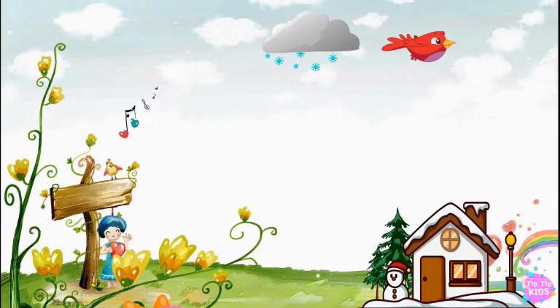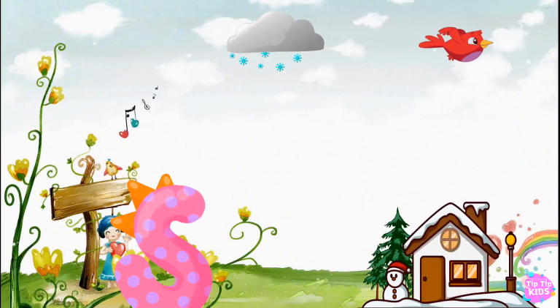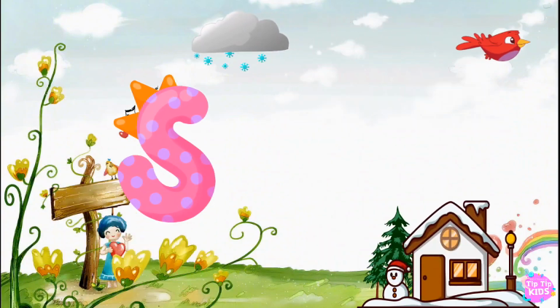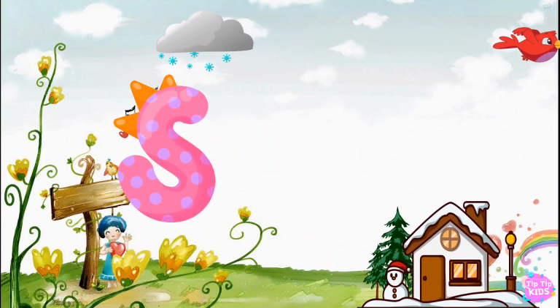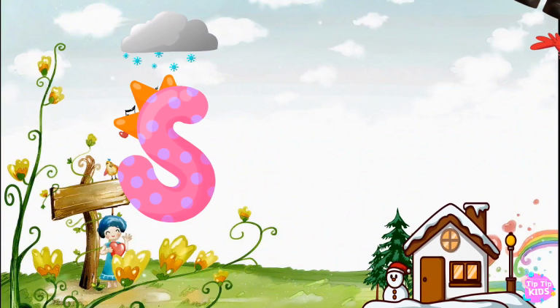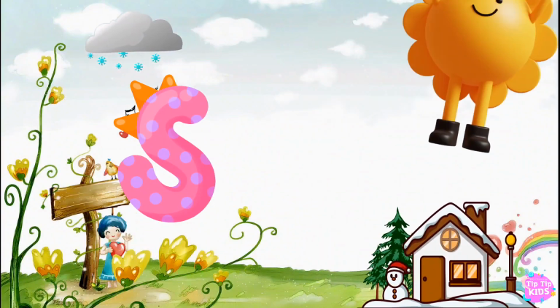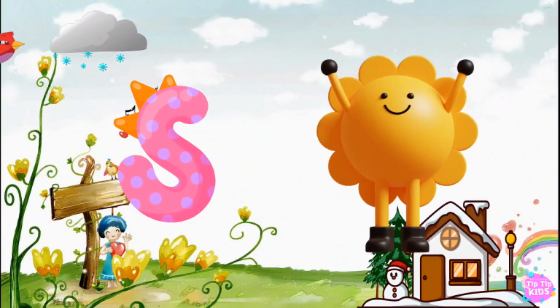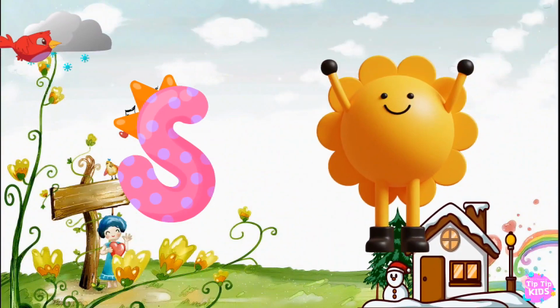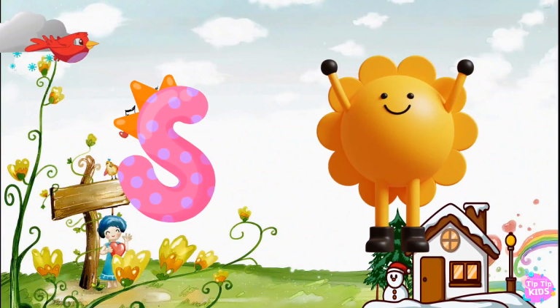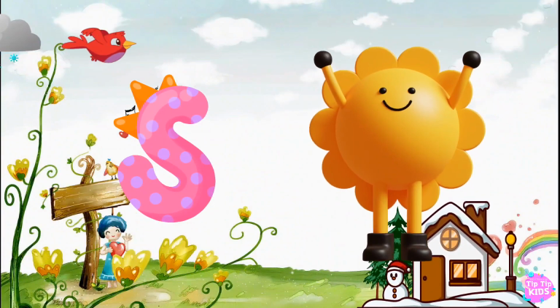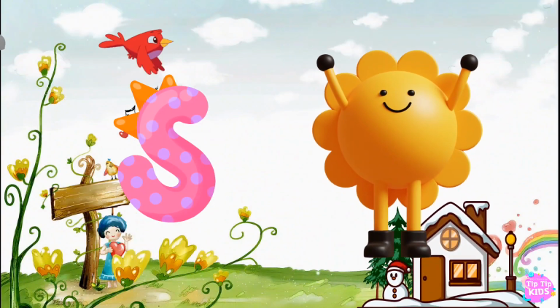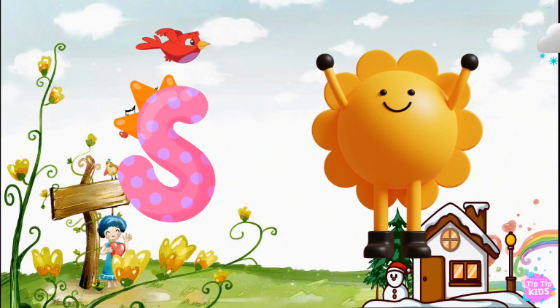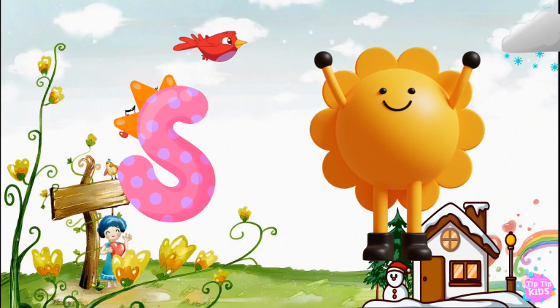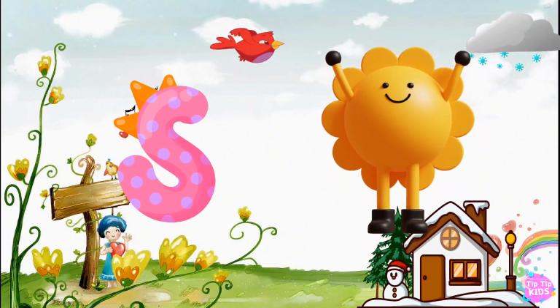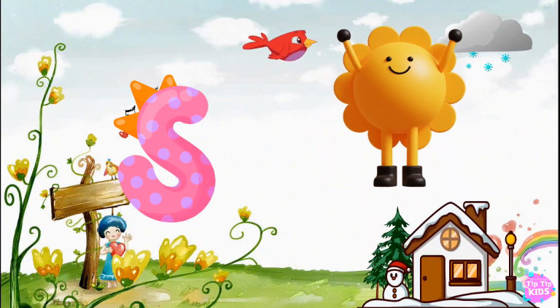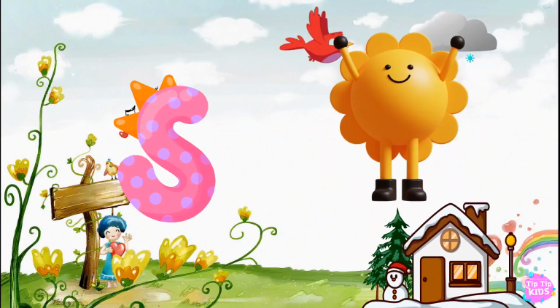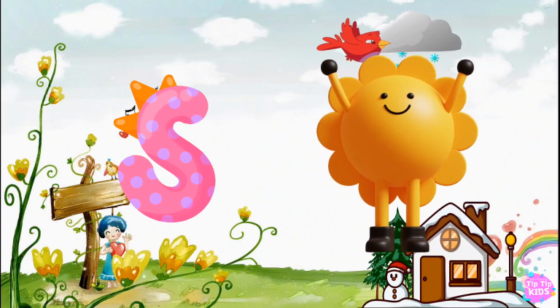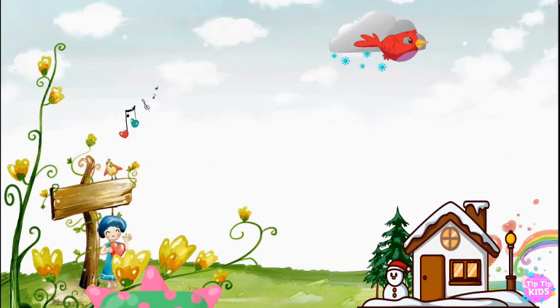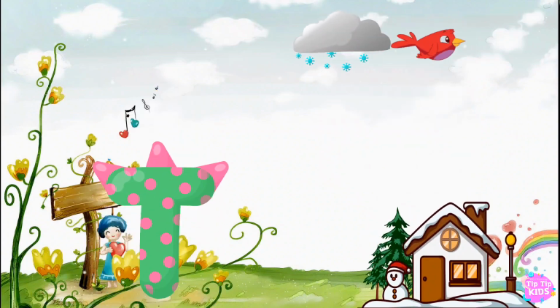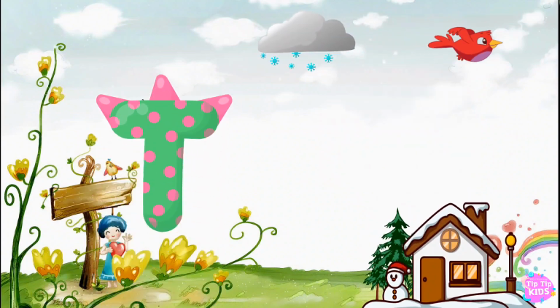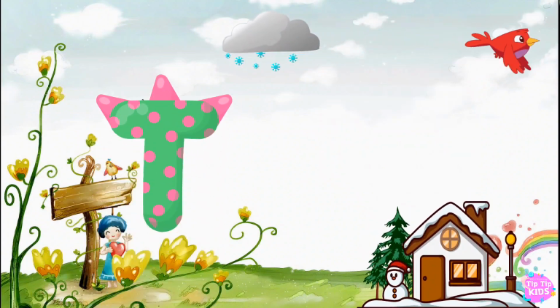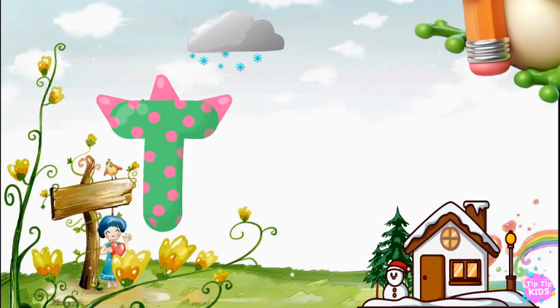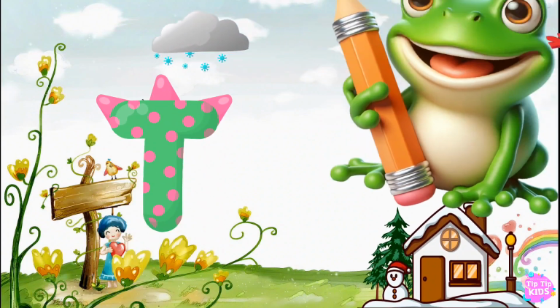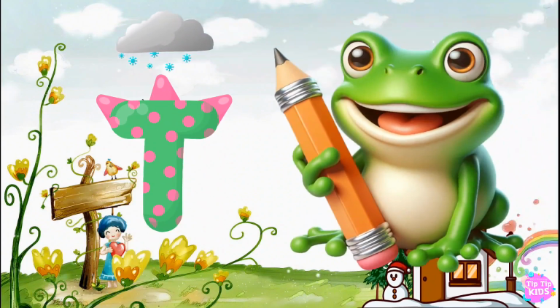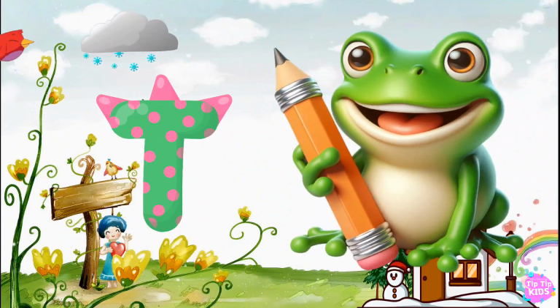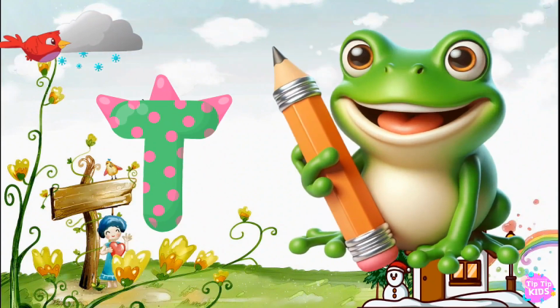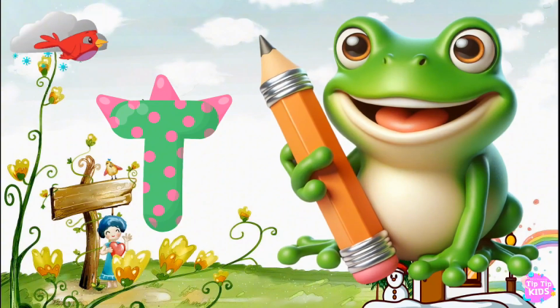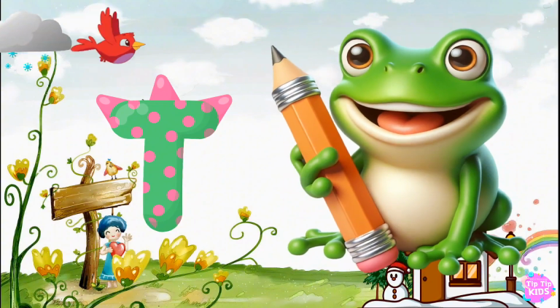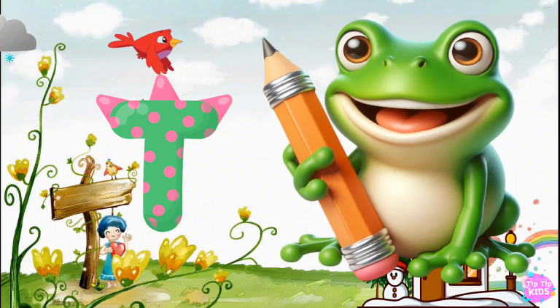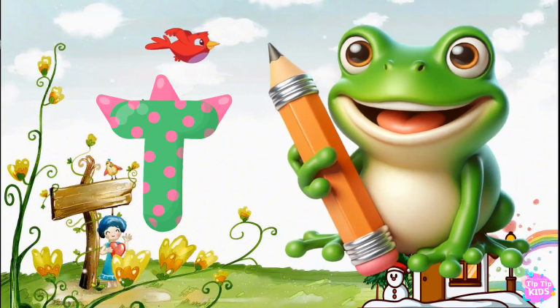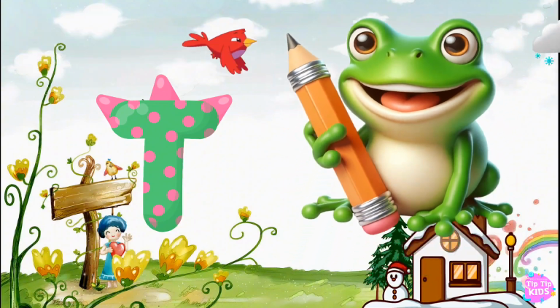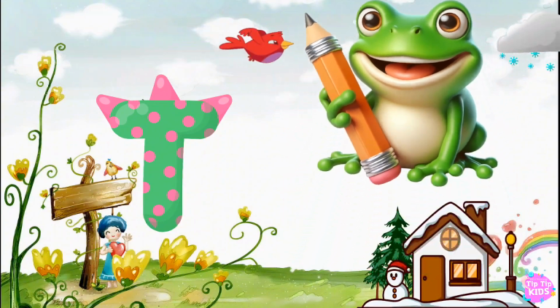S is for Sun, S-S-Sun. T is for Toad, T-T-Toad.